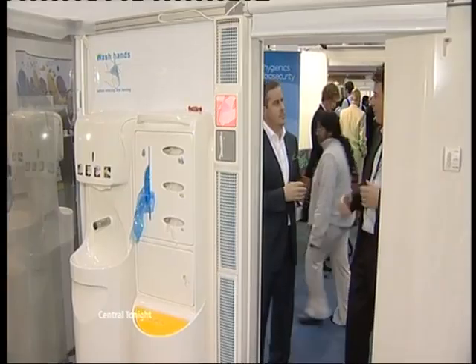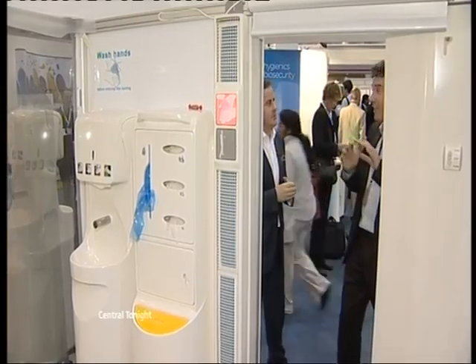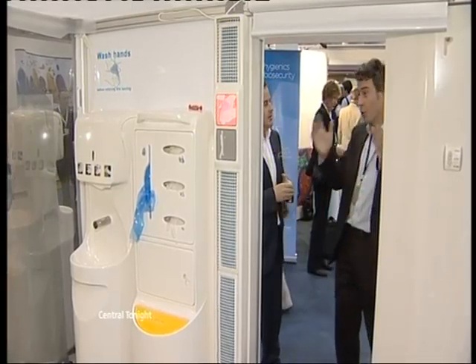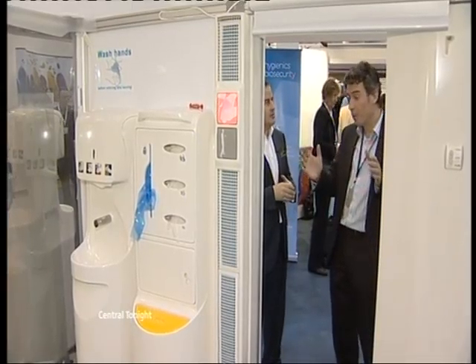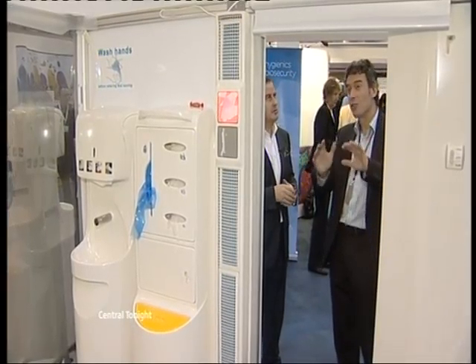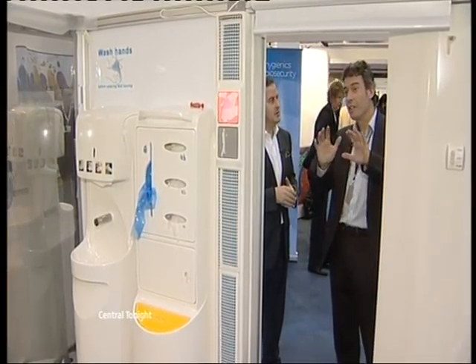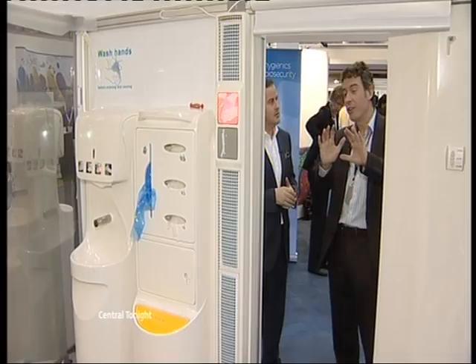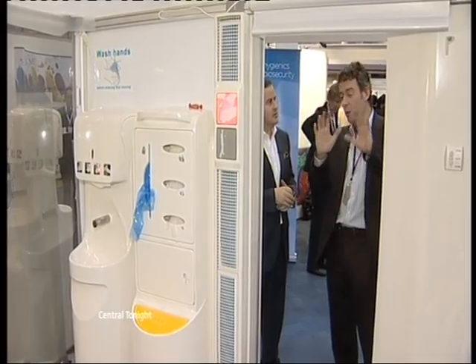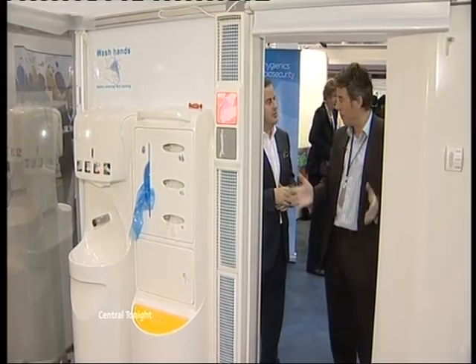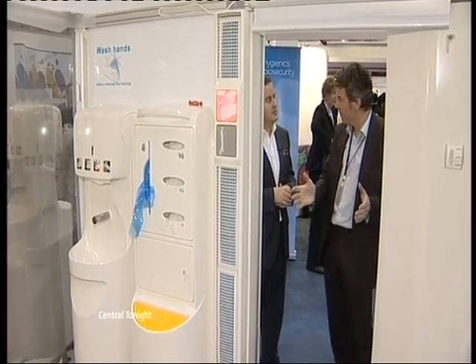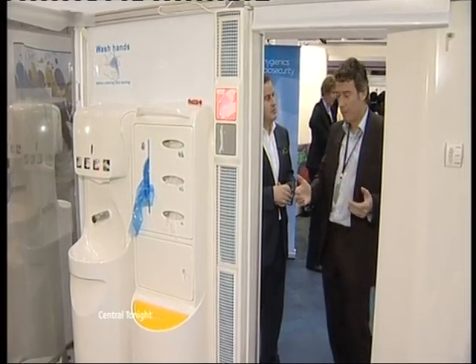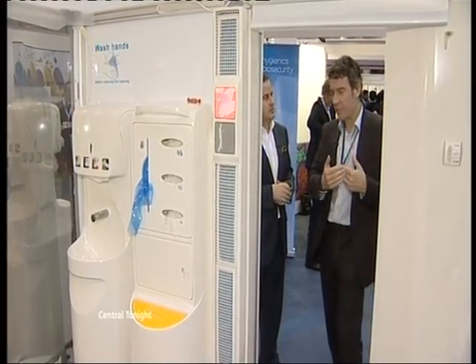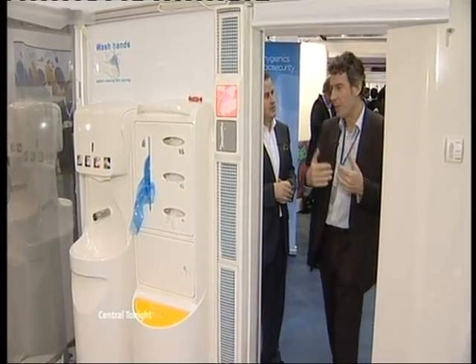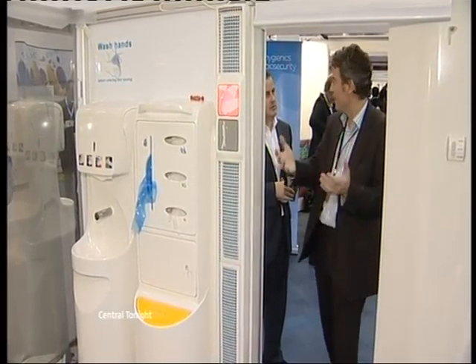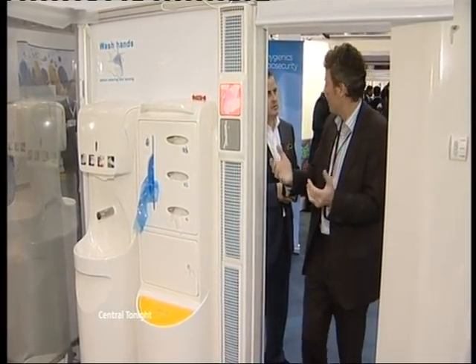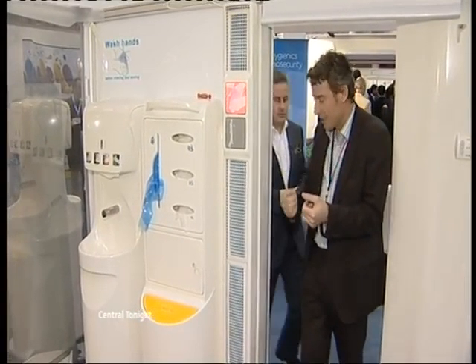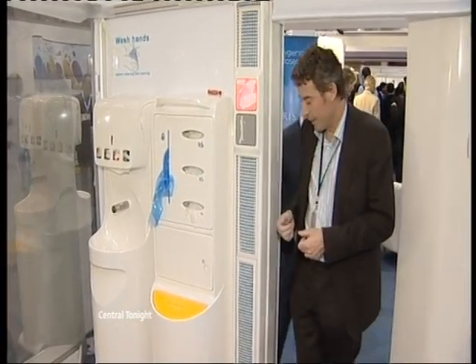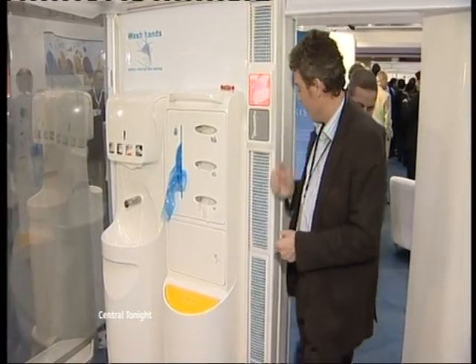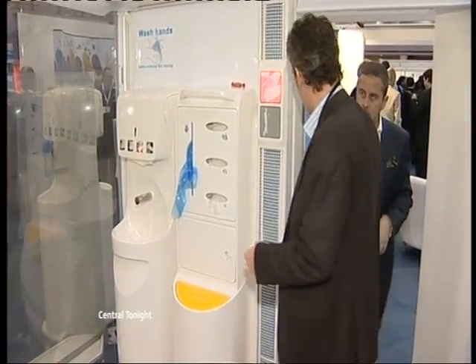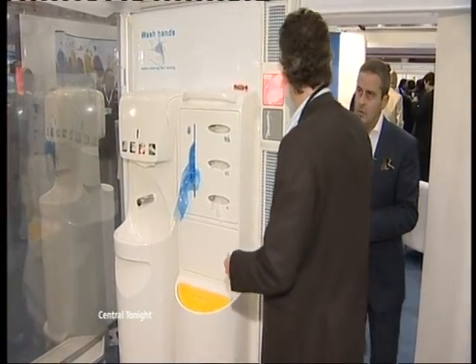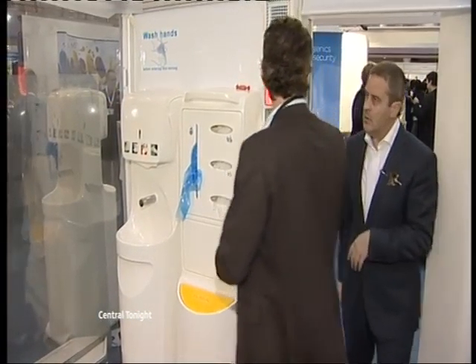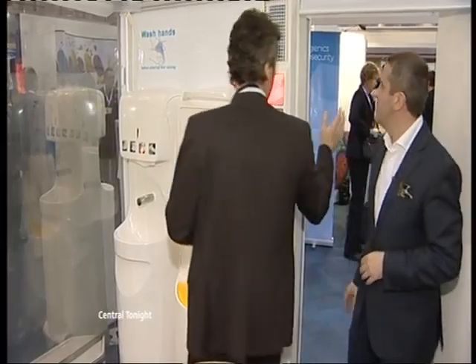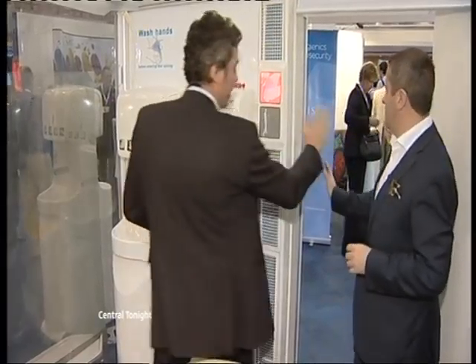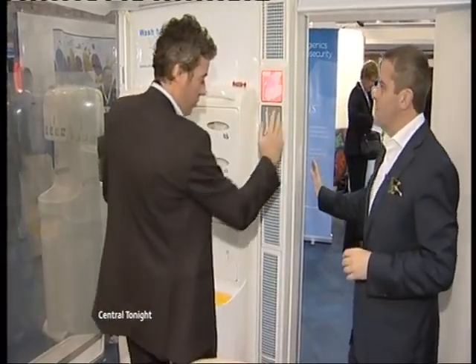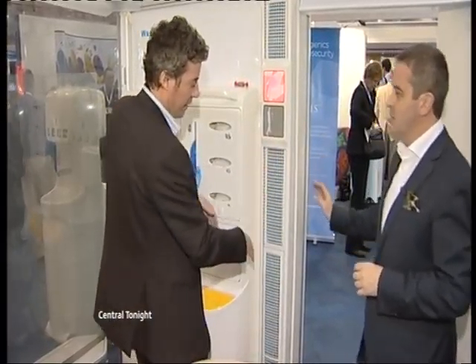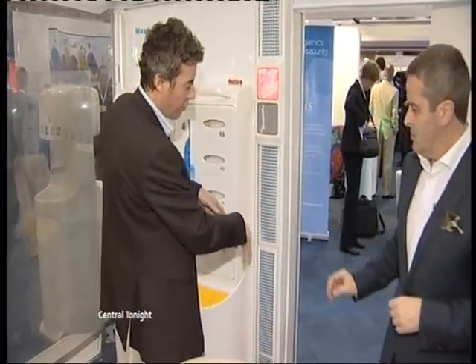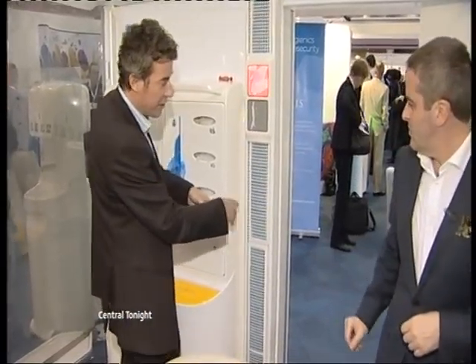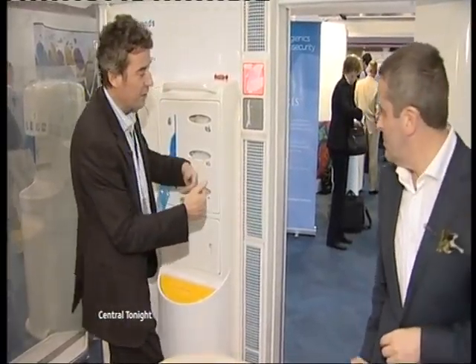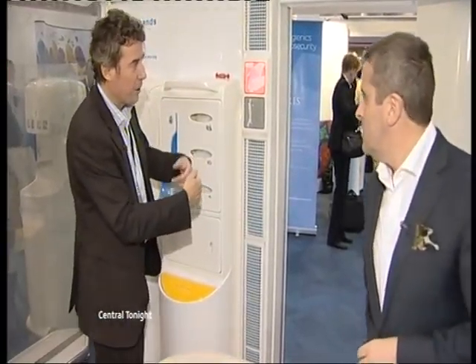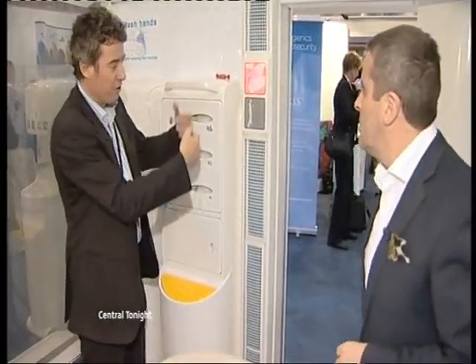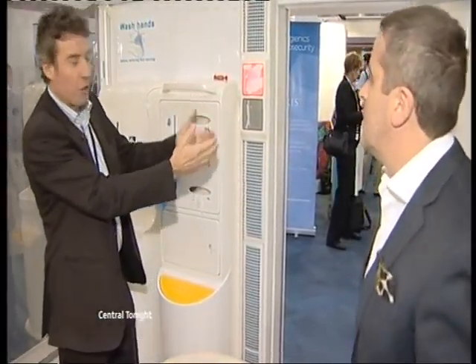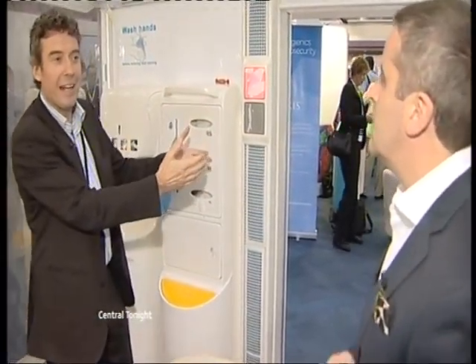We've got here an air door, which means you can leave the door open, but it keeps the bugs in the space here. This stream of air cleans and is cleaned, and the bugs don't get out.